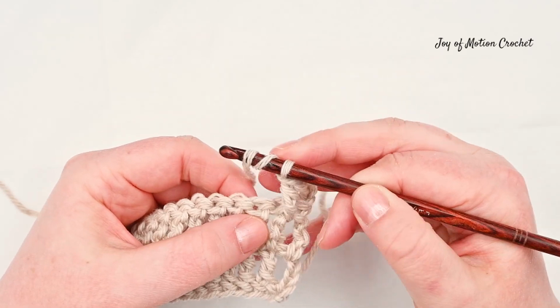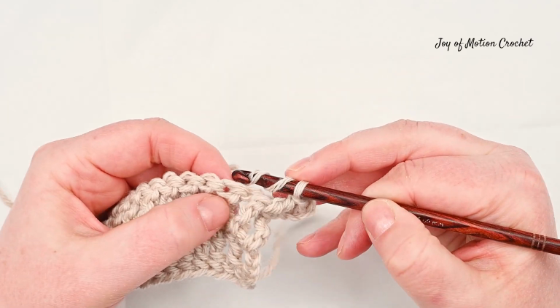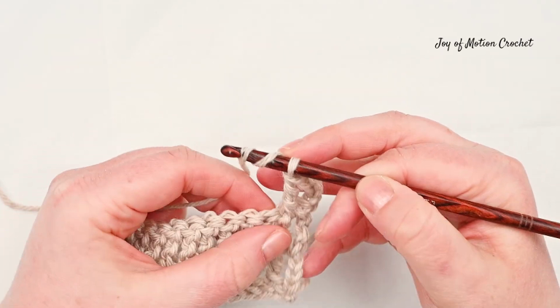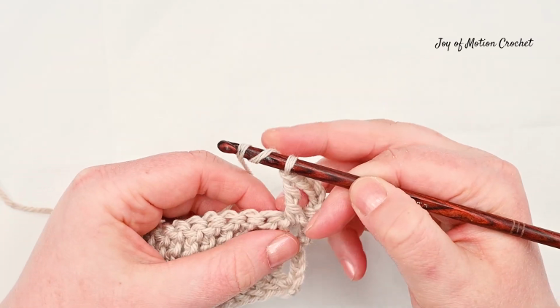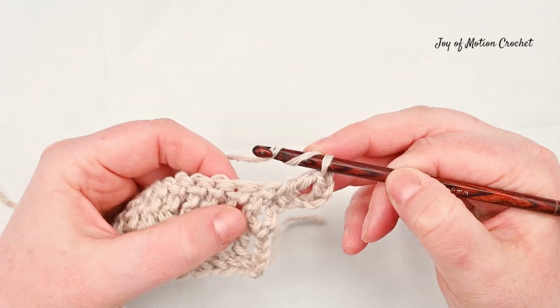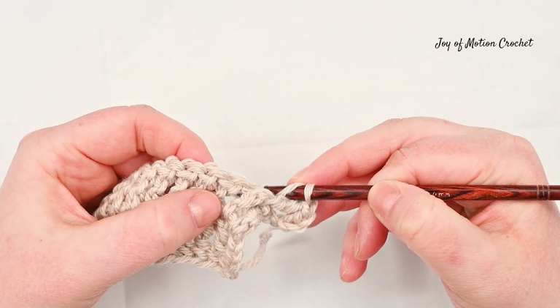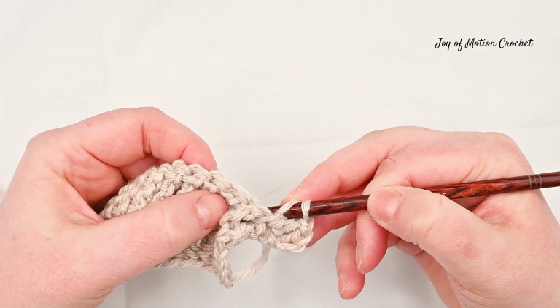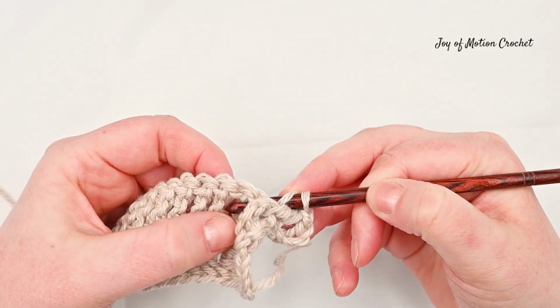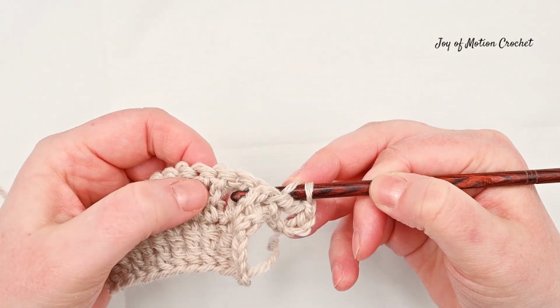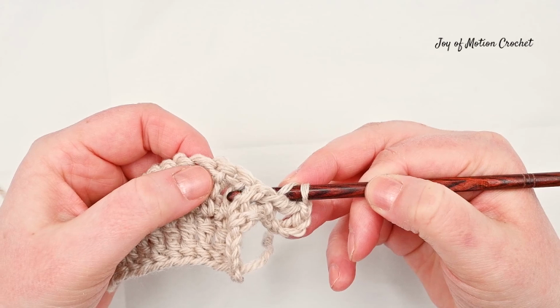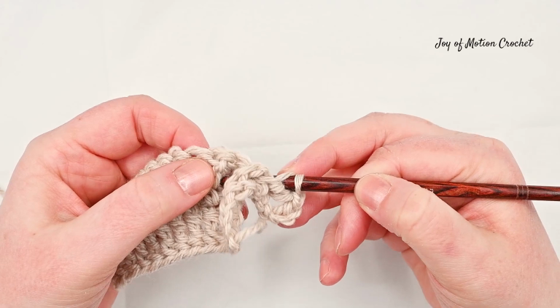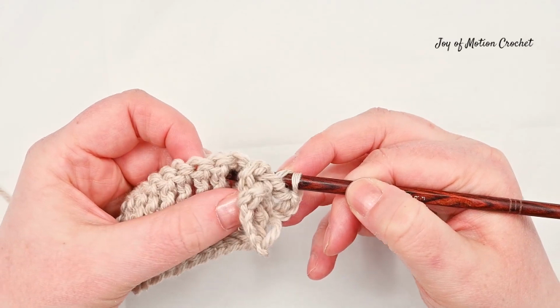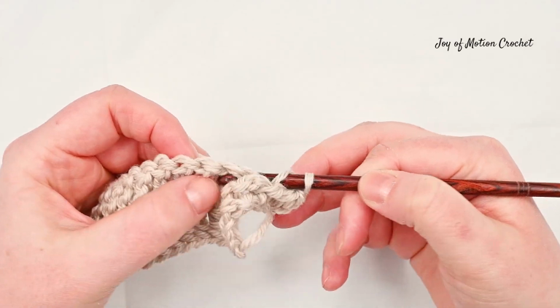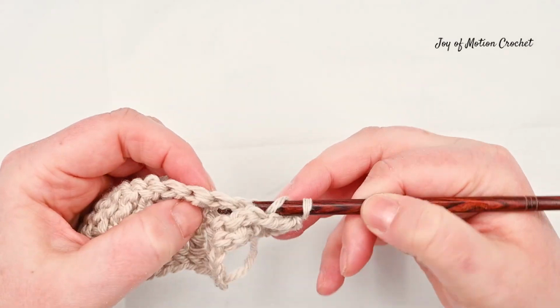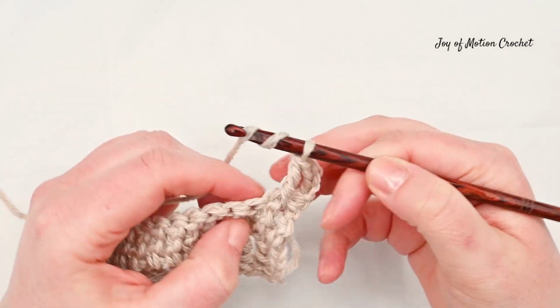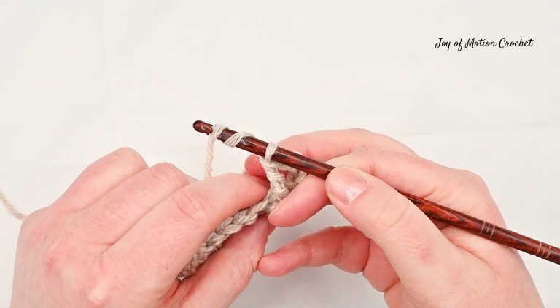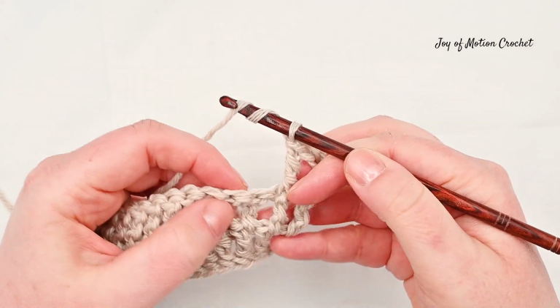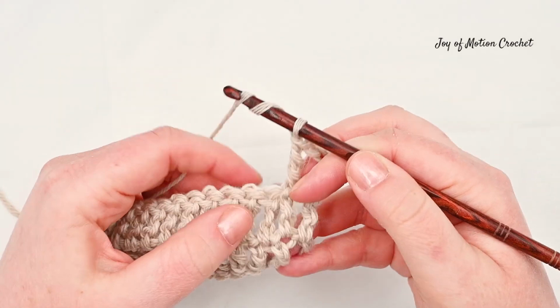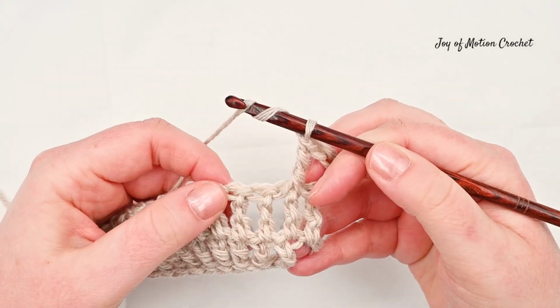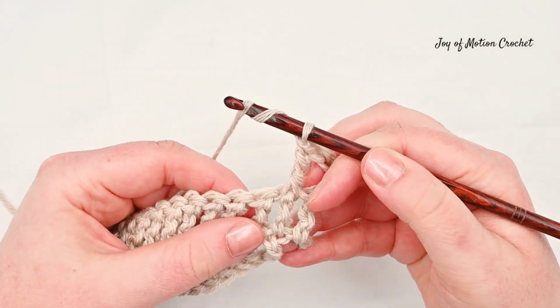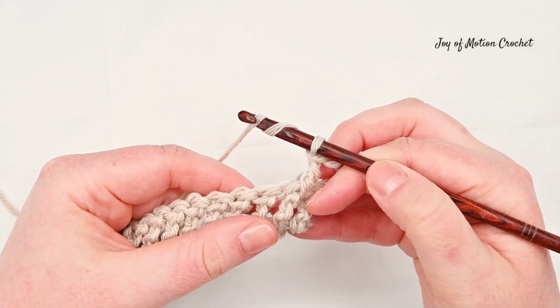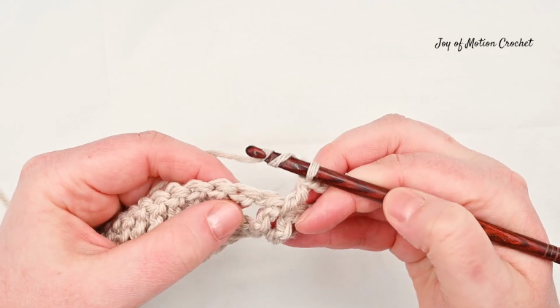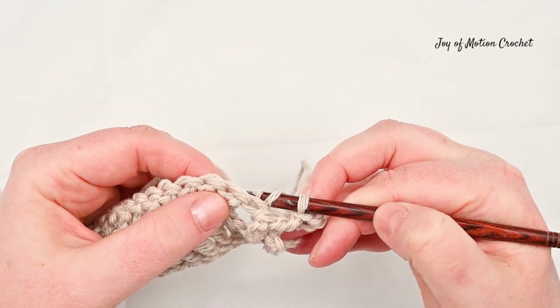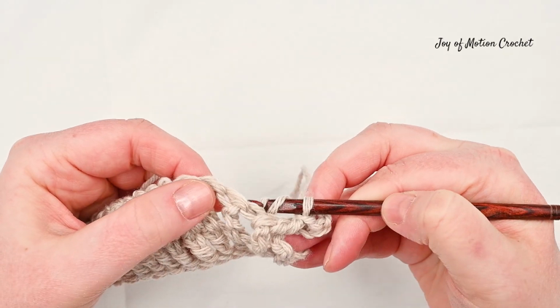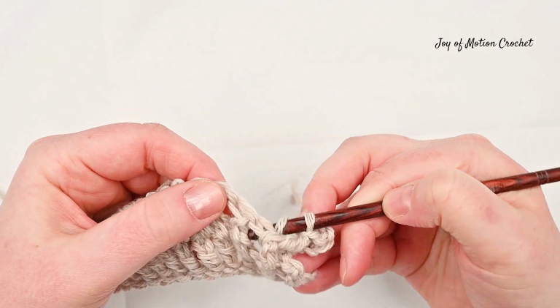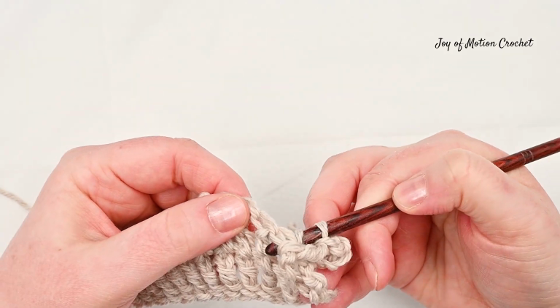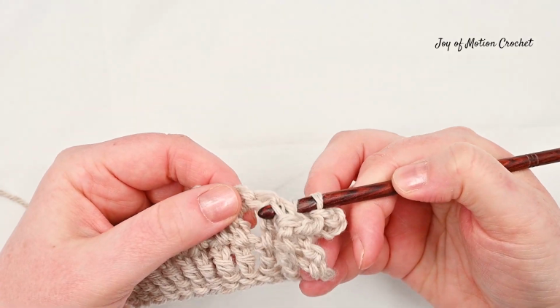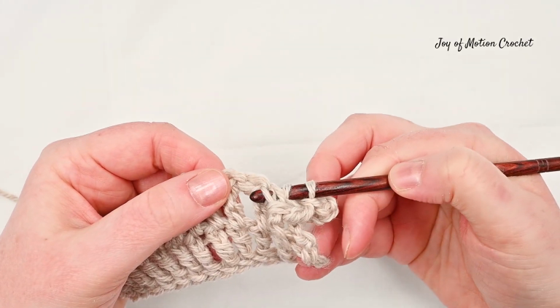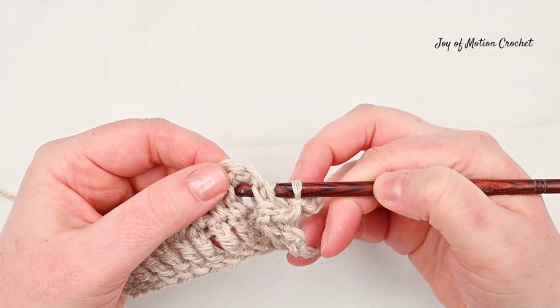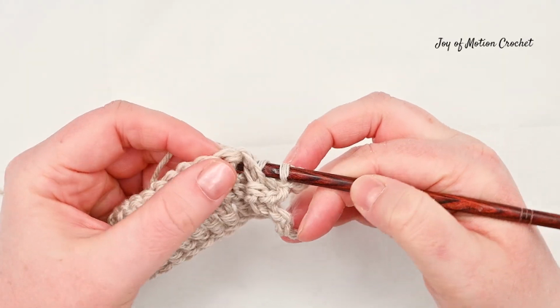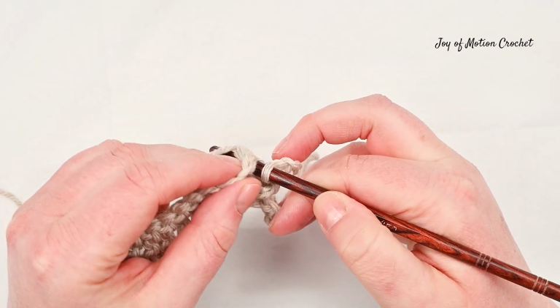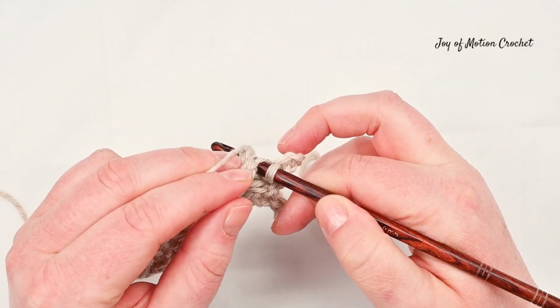If you don't know the front and back post treble crochet, I have two separate videos for that which I will link in the description below, so you can find them and learn the stitches separately.